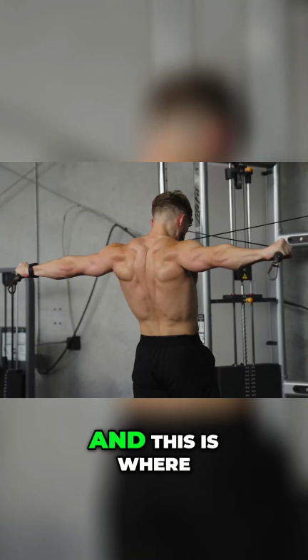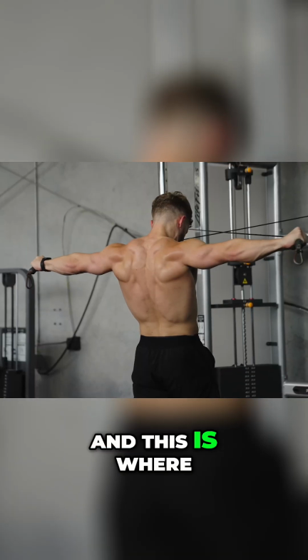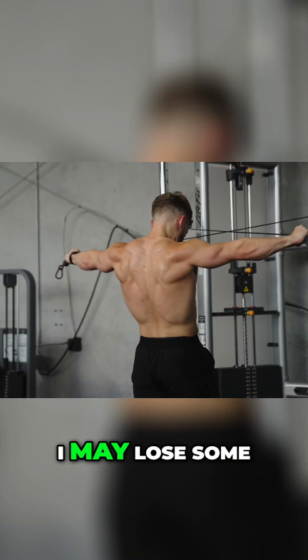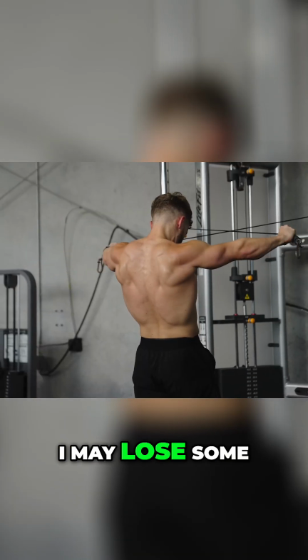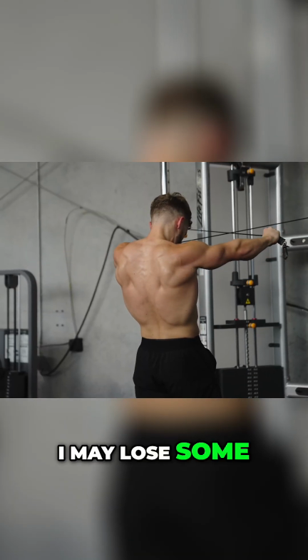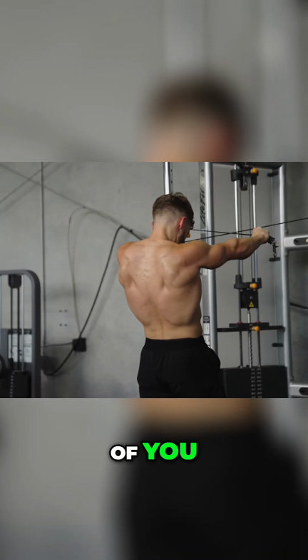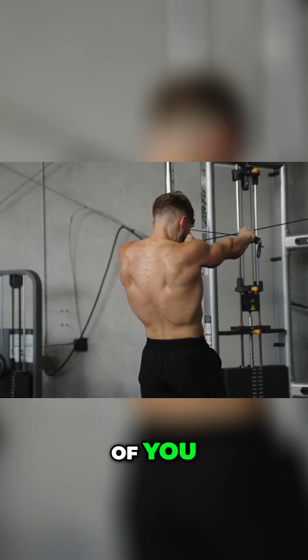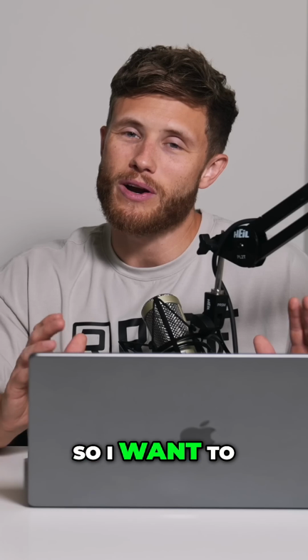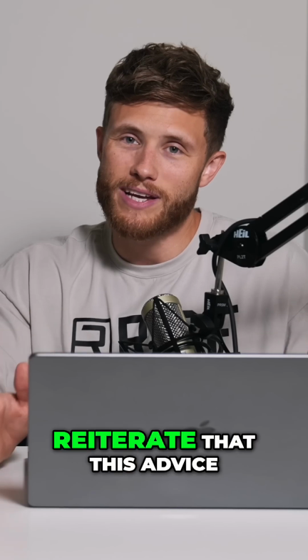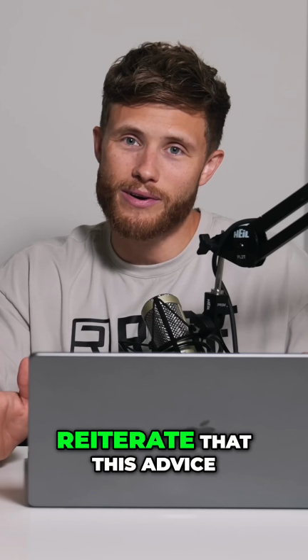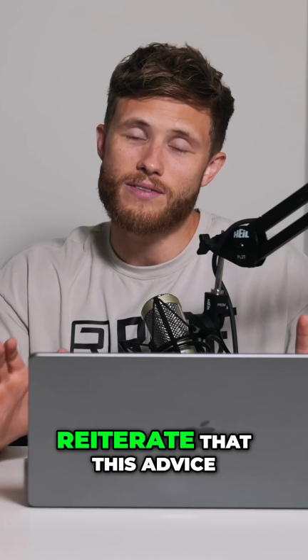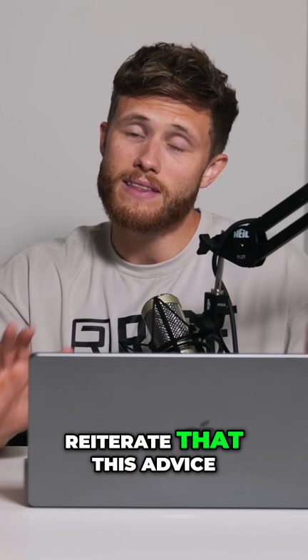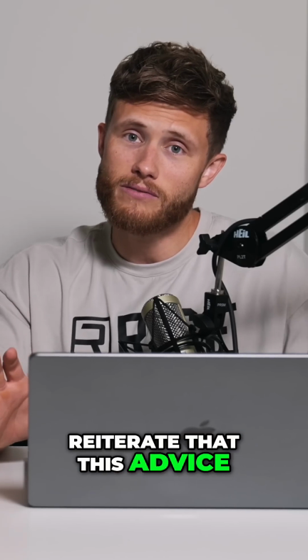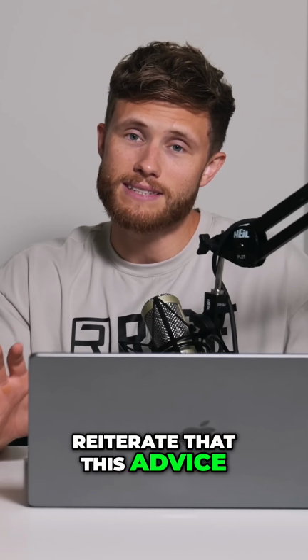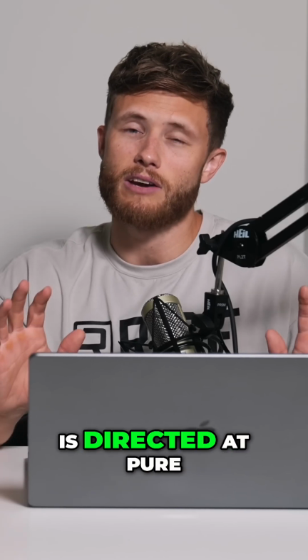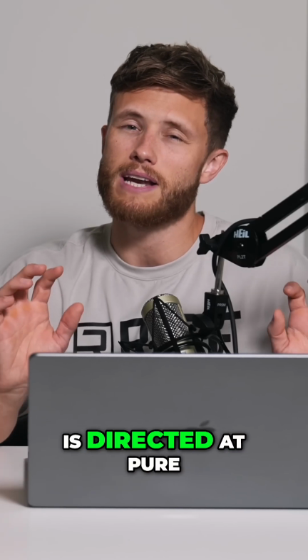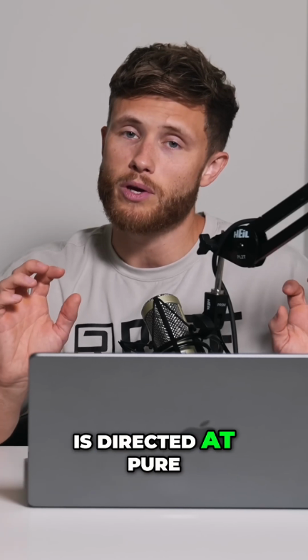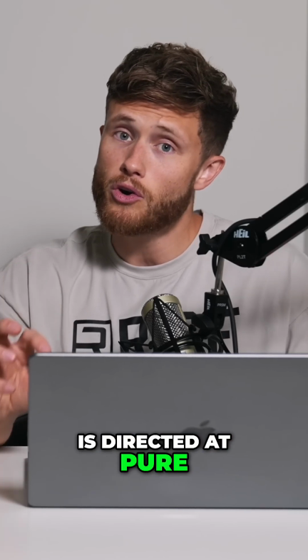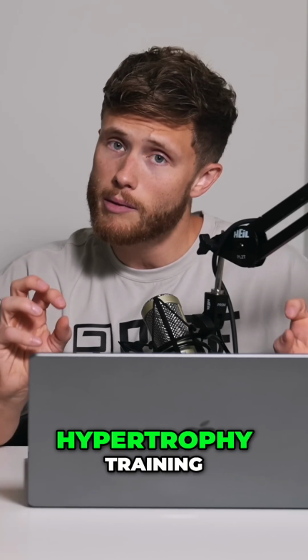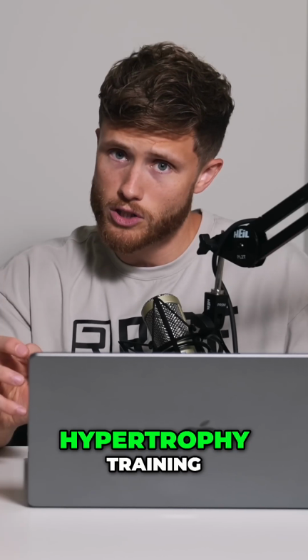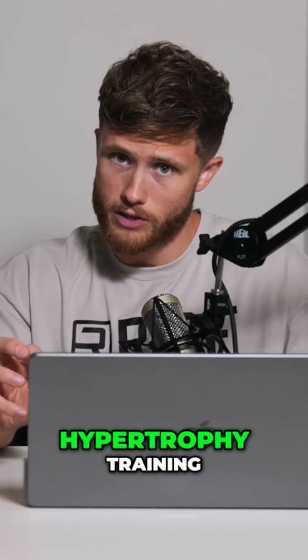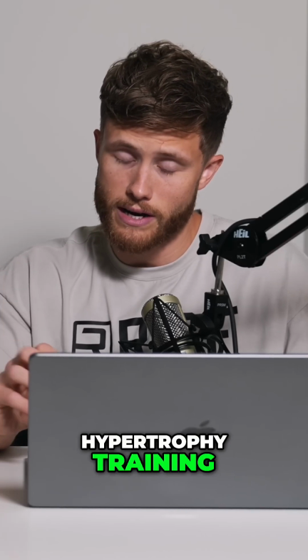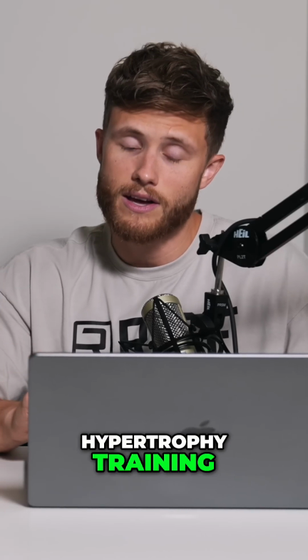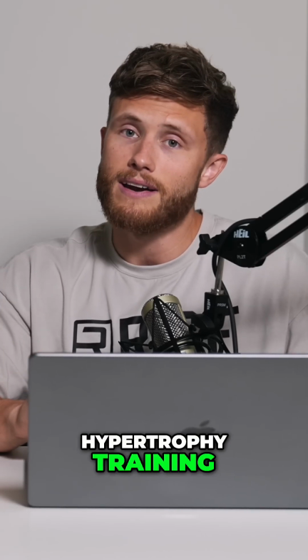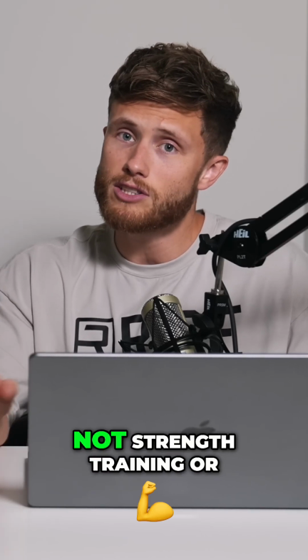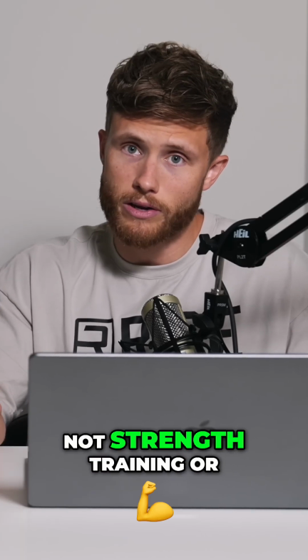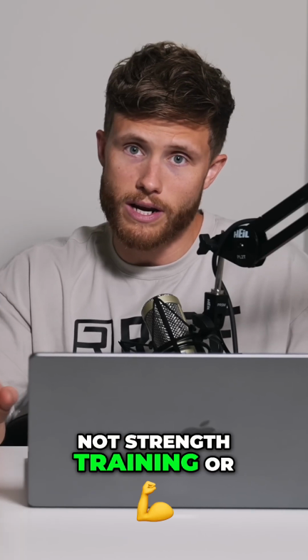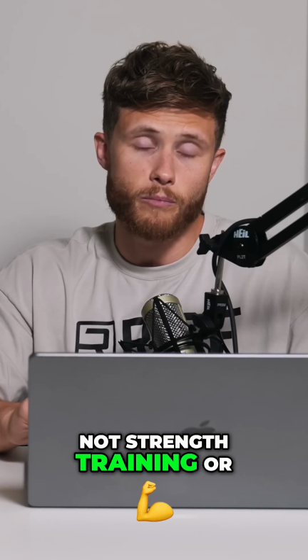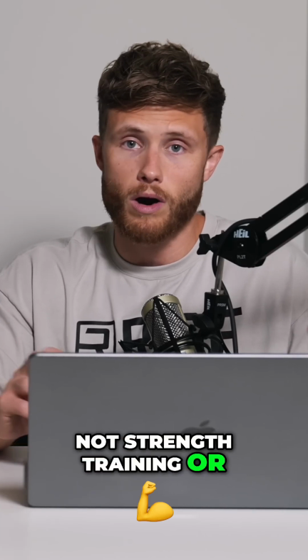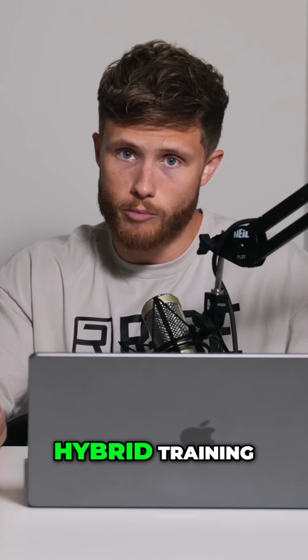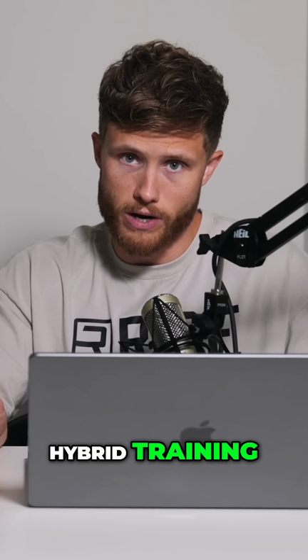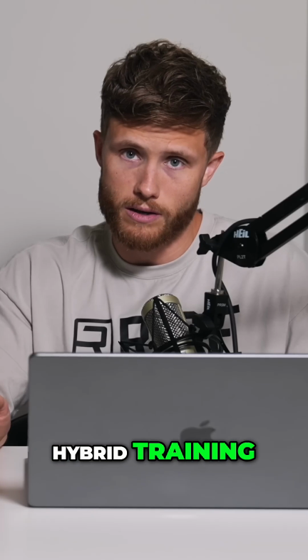This is where I may lose some of you, so I want to reiterate that this advice is directed at pure hypertrophy training, not strength training or hybrid training.